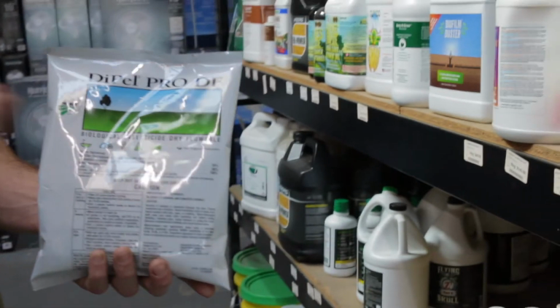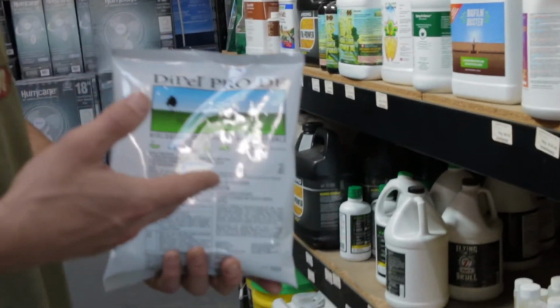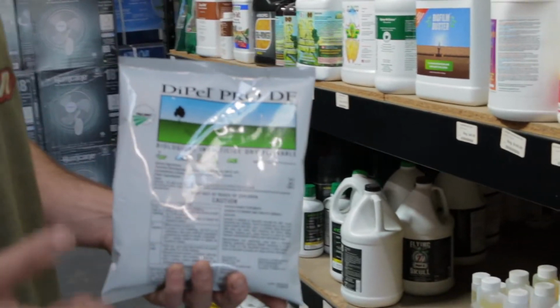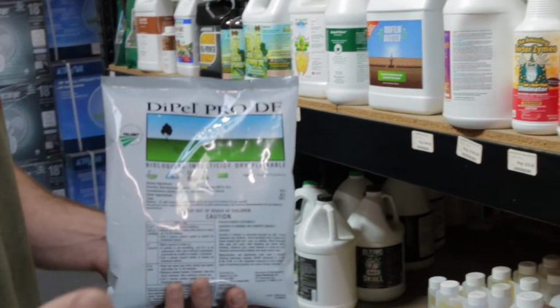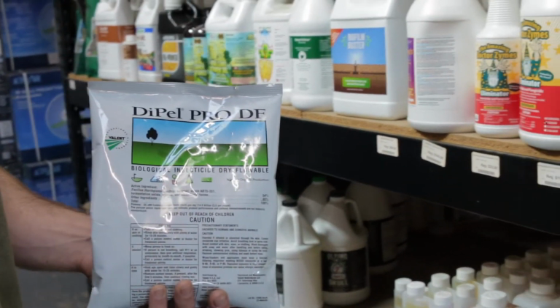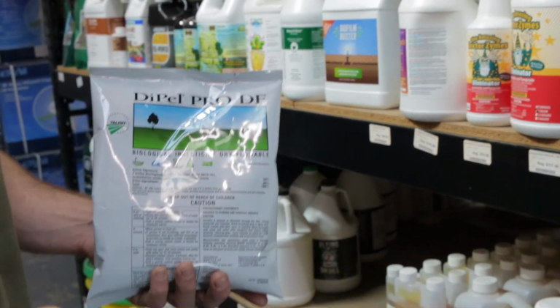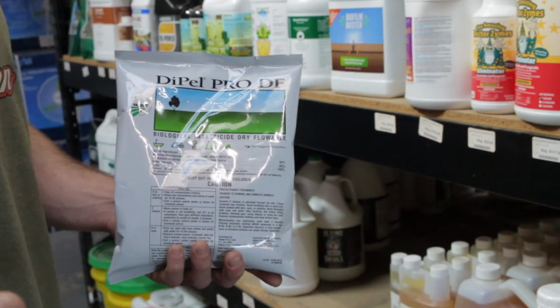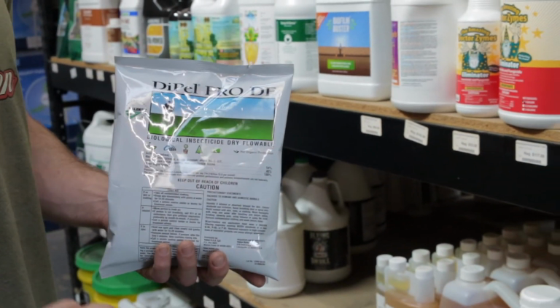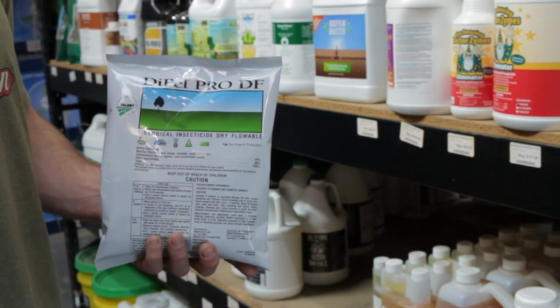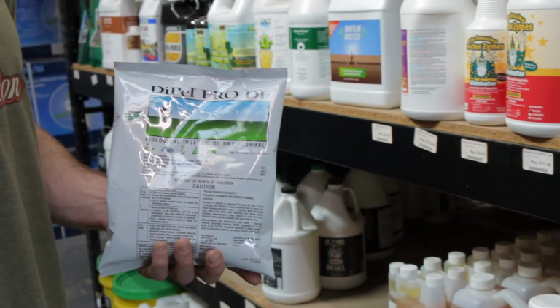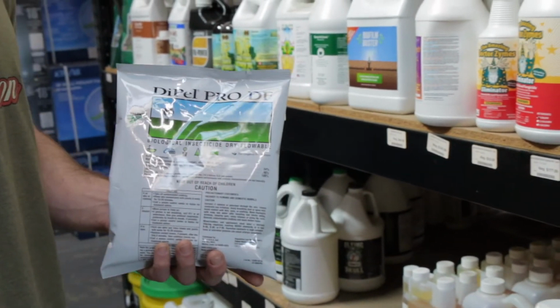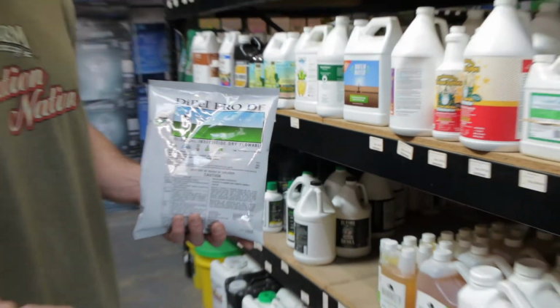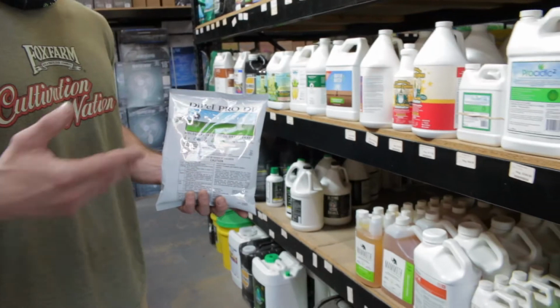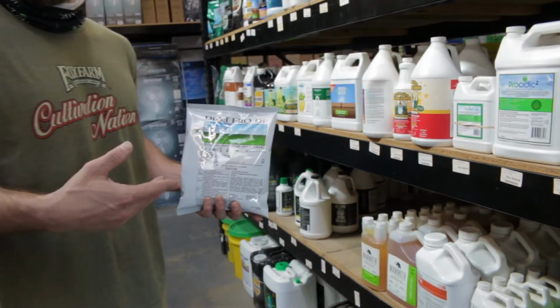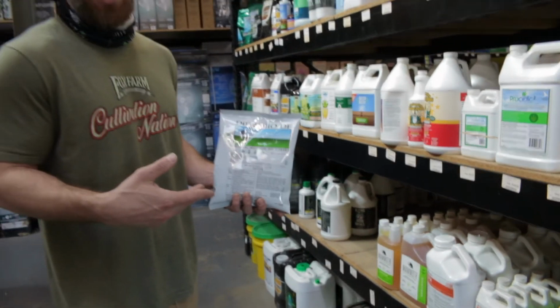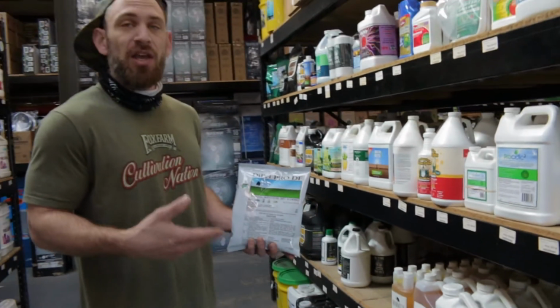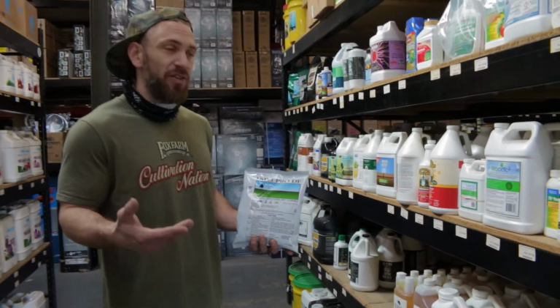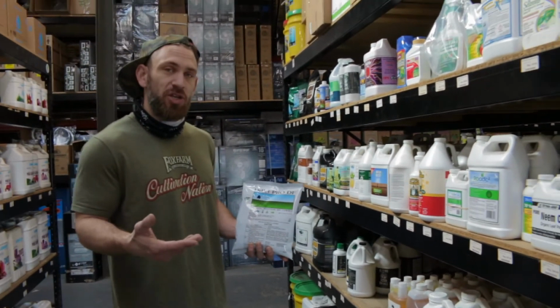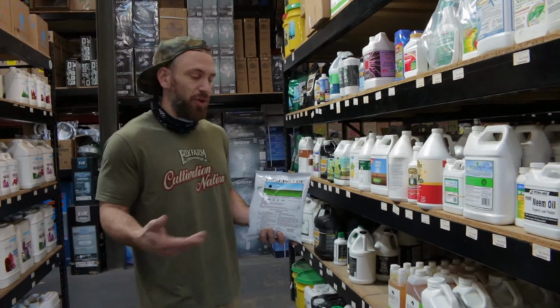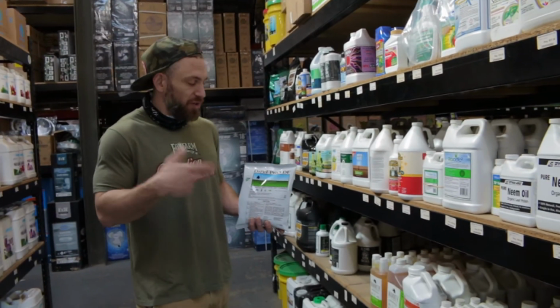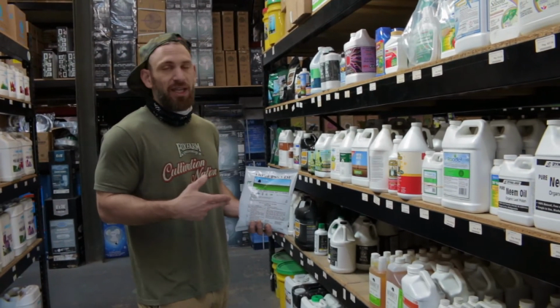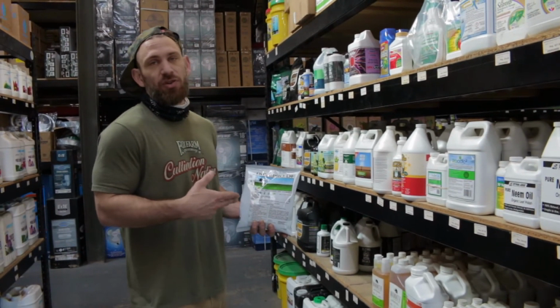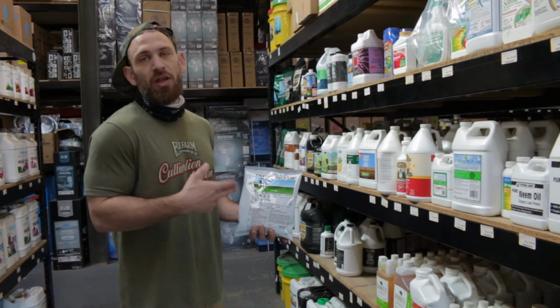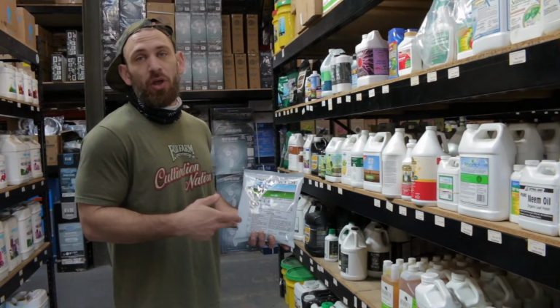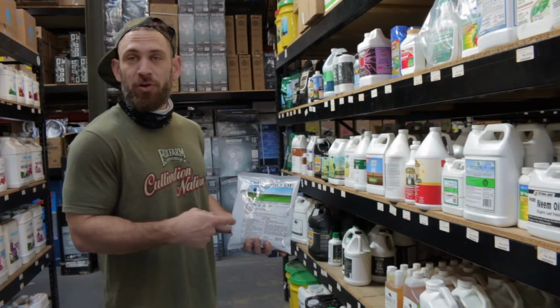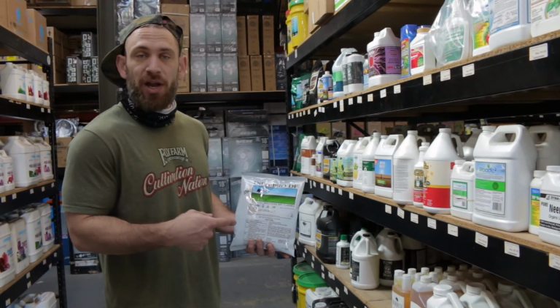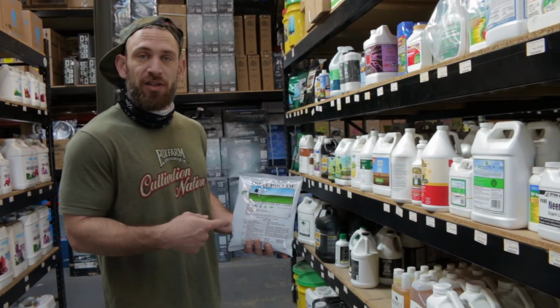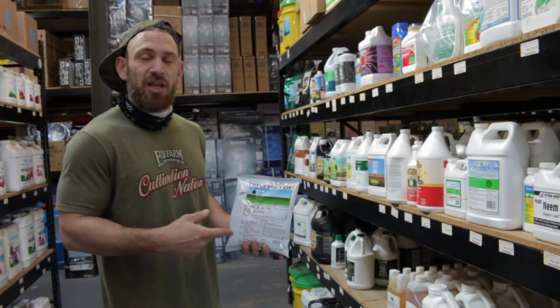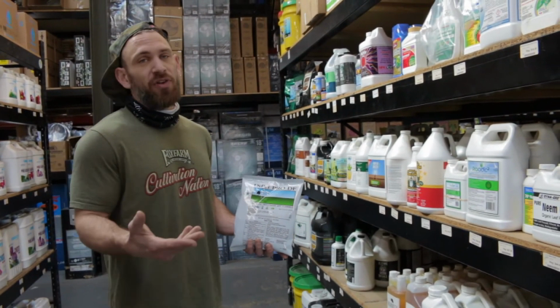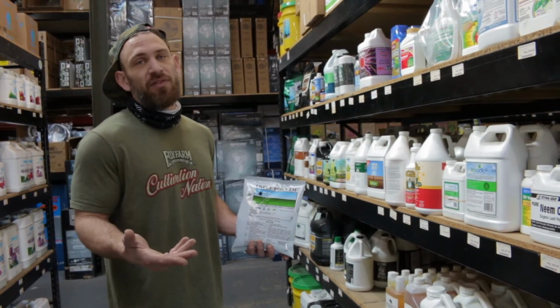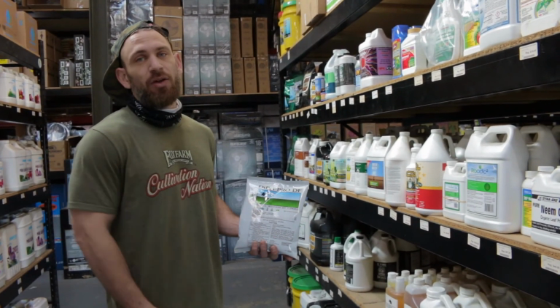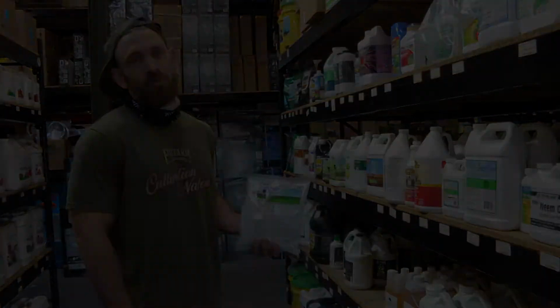It is OMRI listed, but as always, be sure to check with your local and state regulations and guidelines before you use this product. If you found this information helpful, you can find a link in the description below to purchase the product directly from us, and don't forget to give us a like or subscribe.